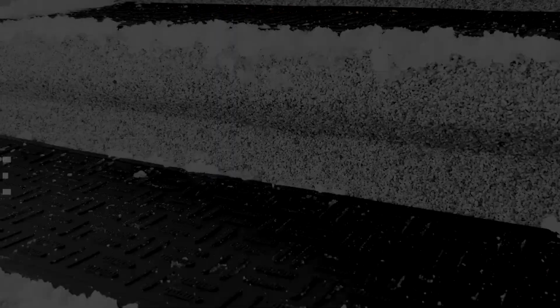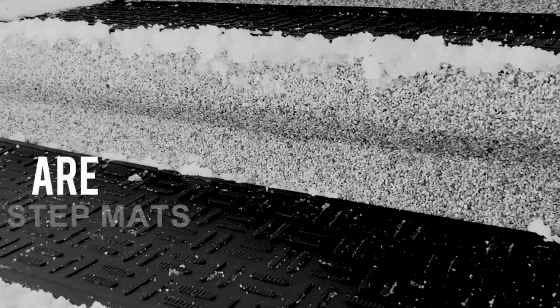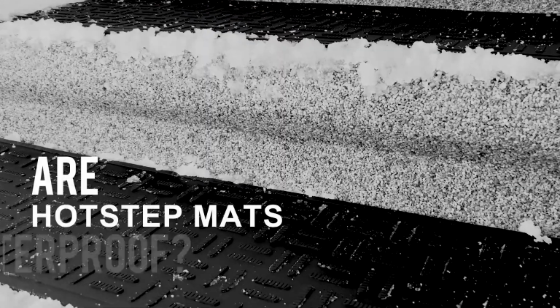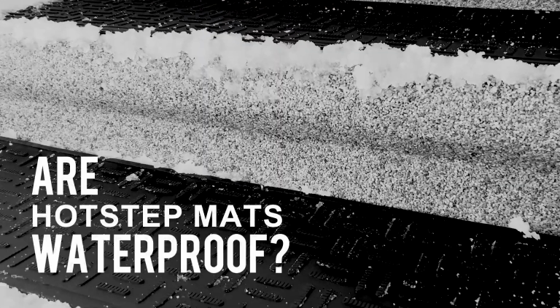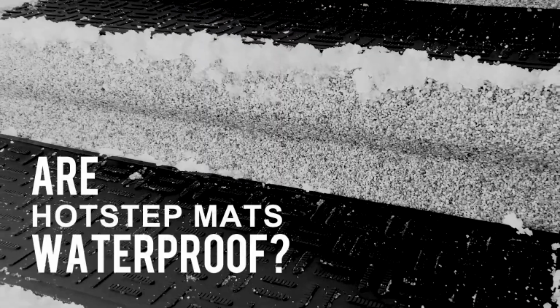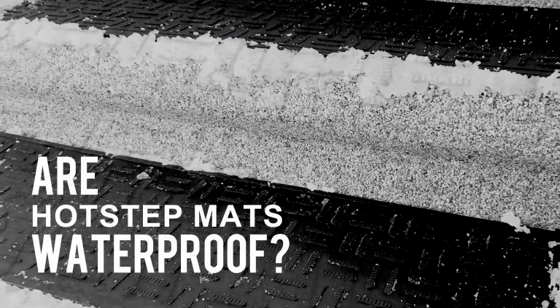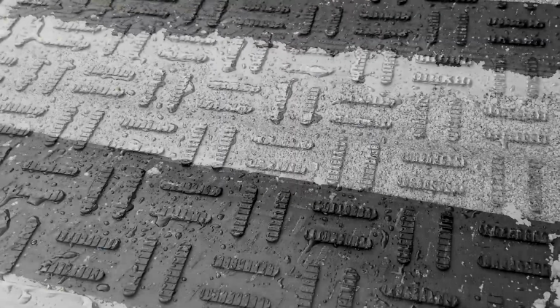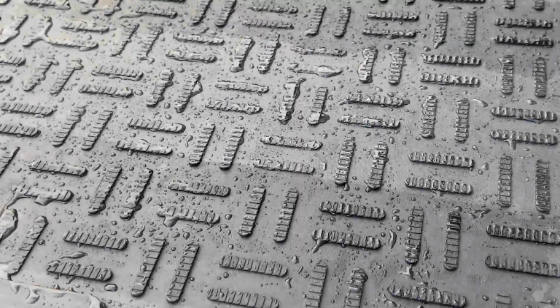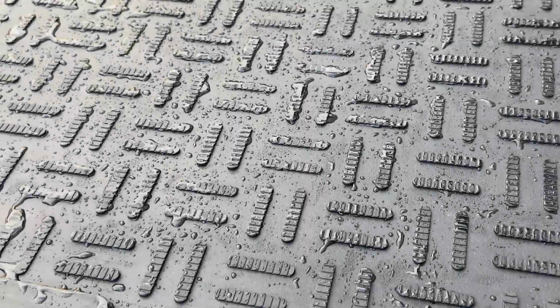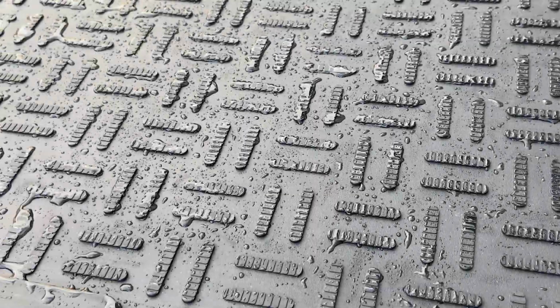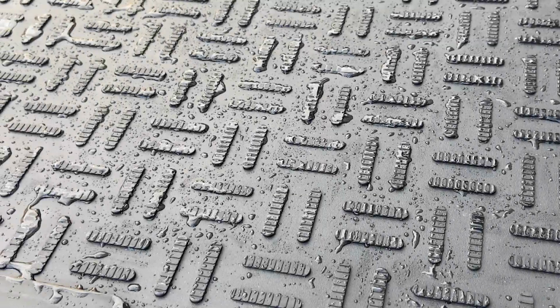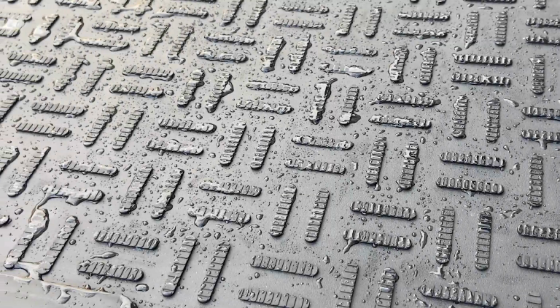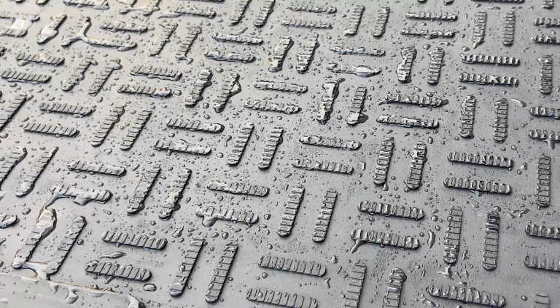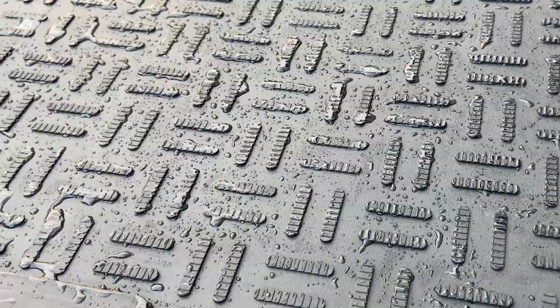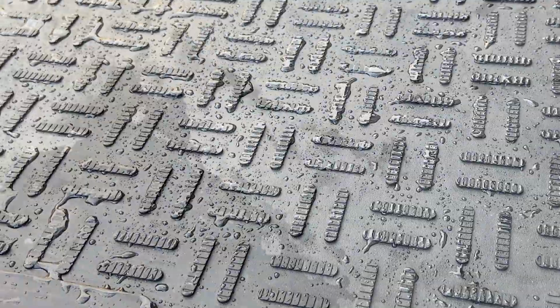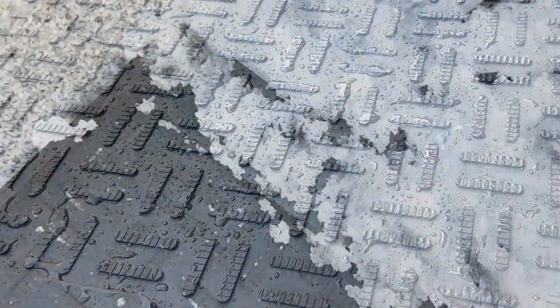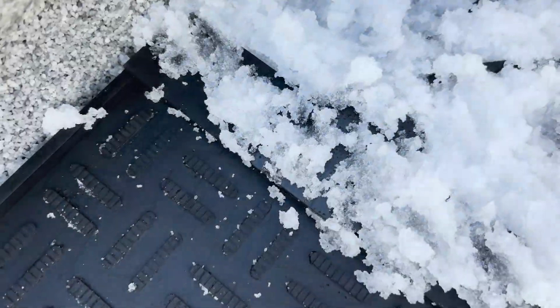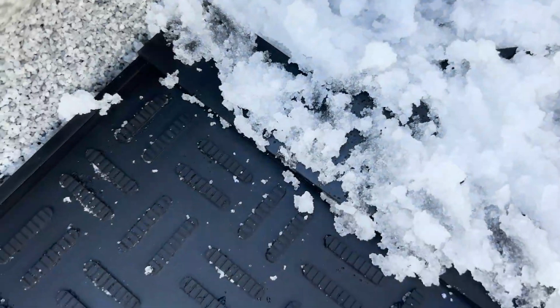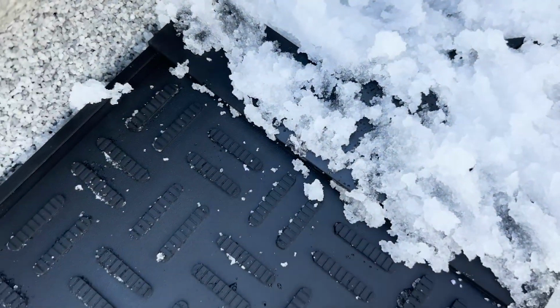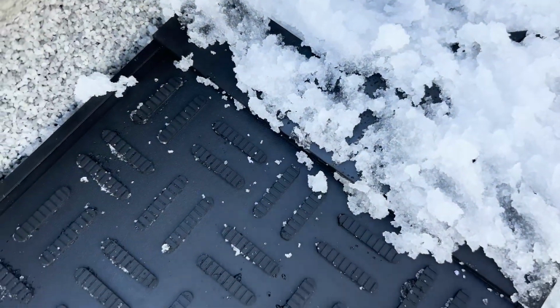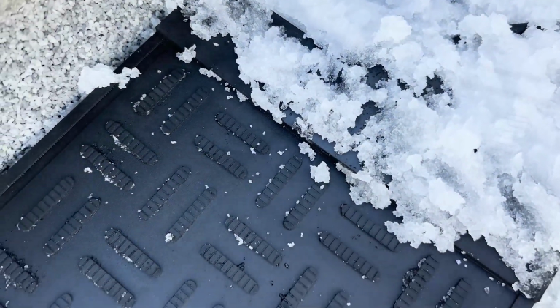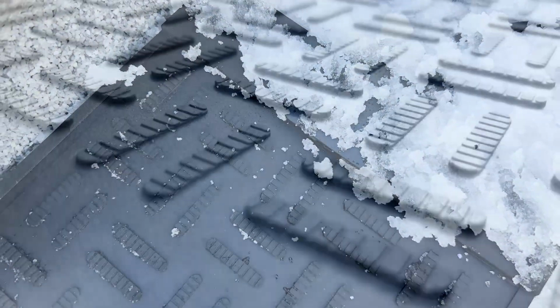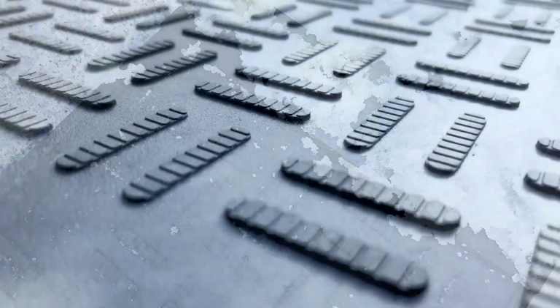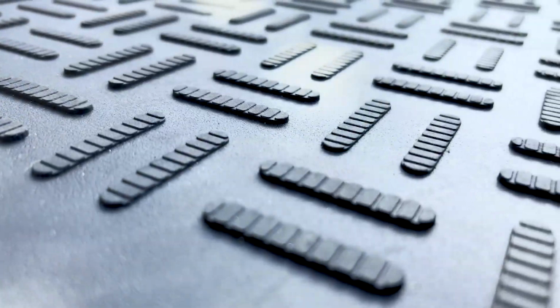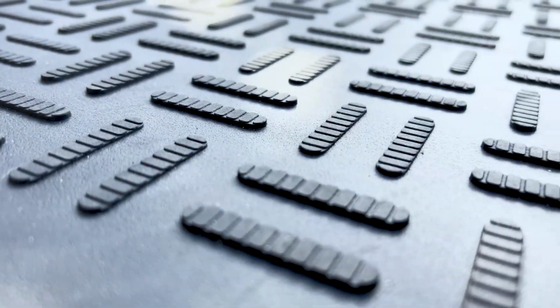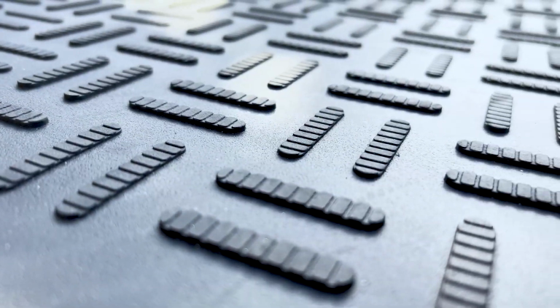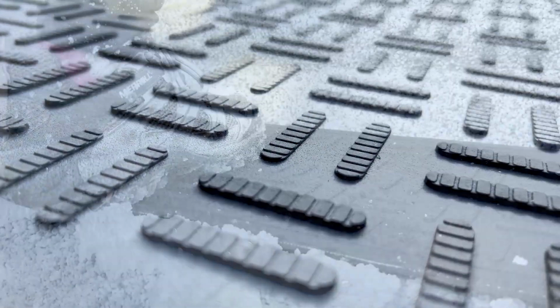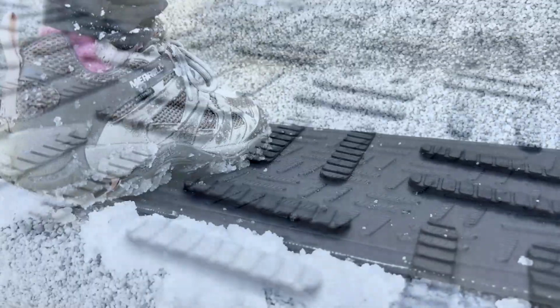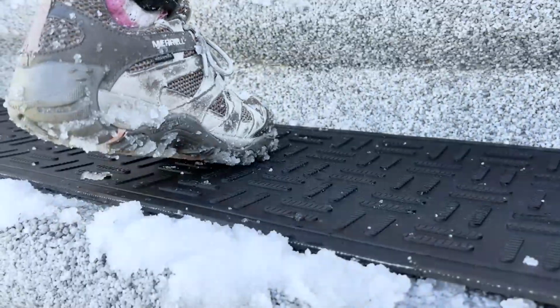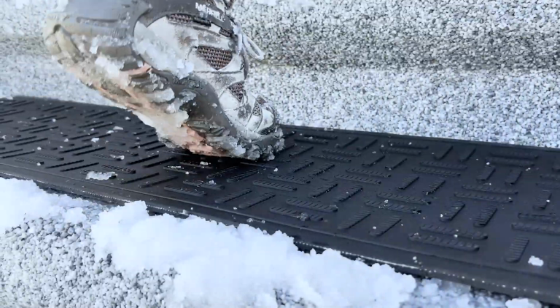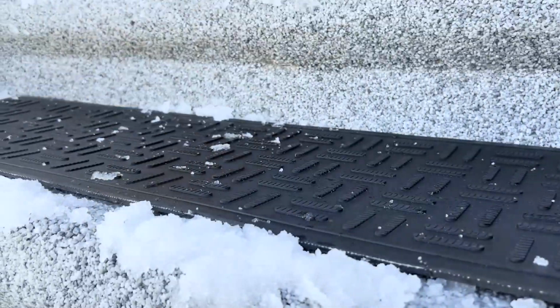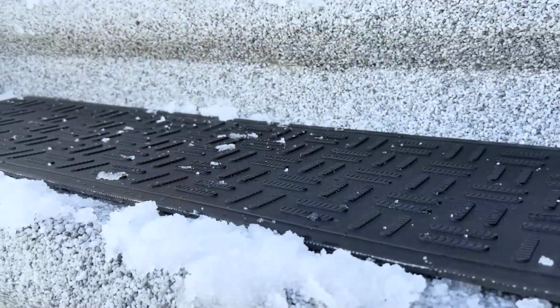Are hot step mats waterproof? Yes, these mats are completely waterproof, ensuring they can handle the moisture from melting snow without any issues. This feature adds to their durability and longevity, making them a smart investment for any homeowner.